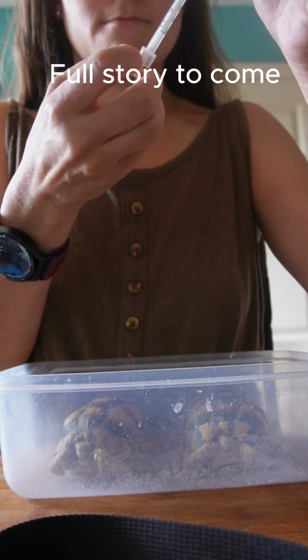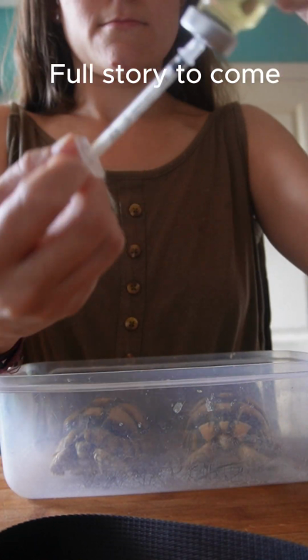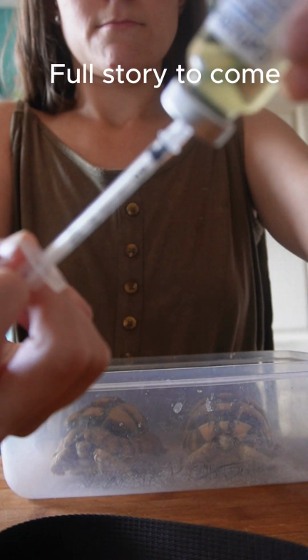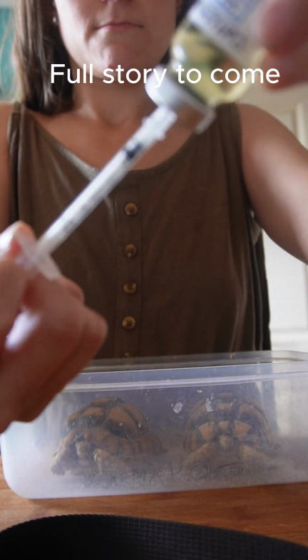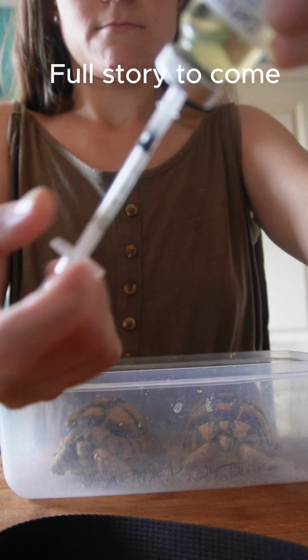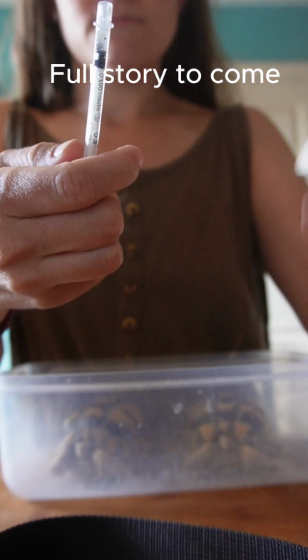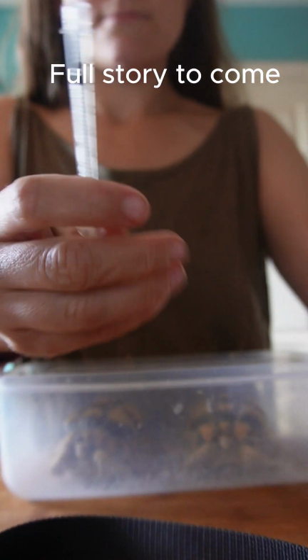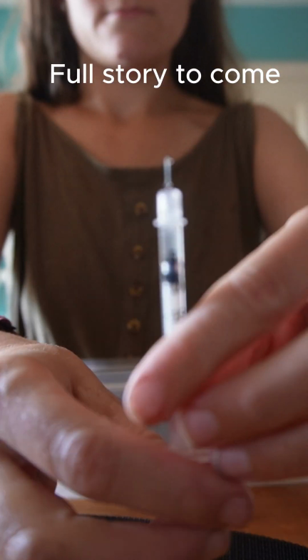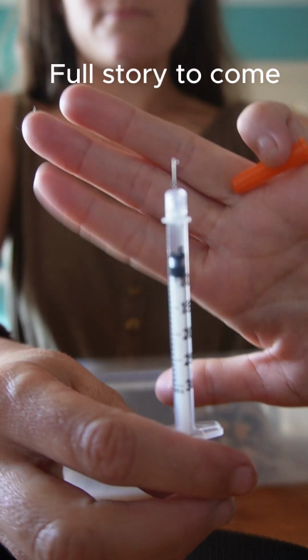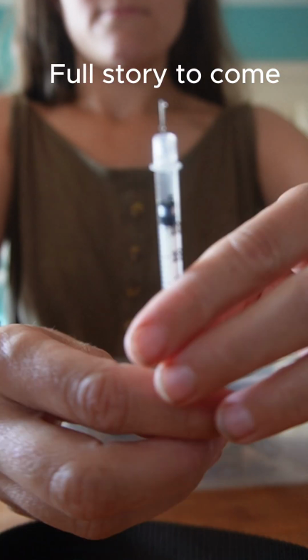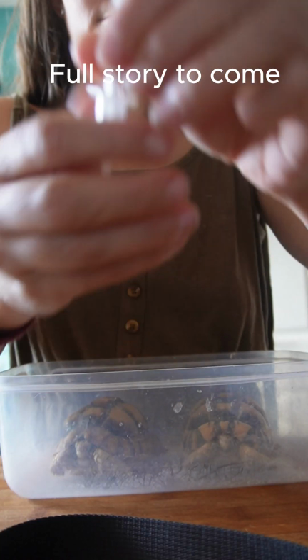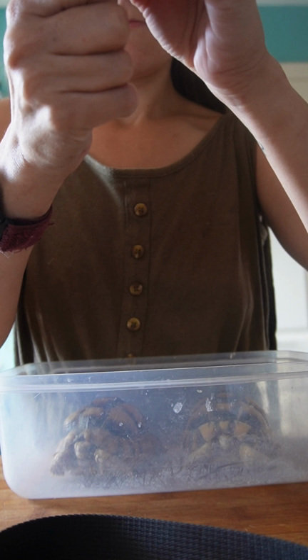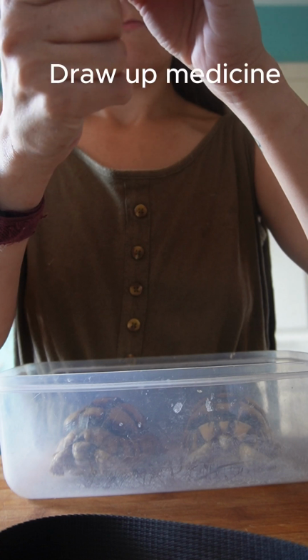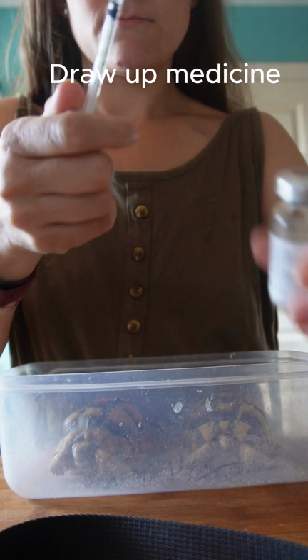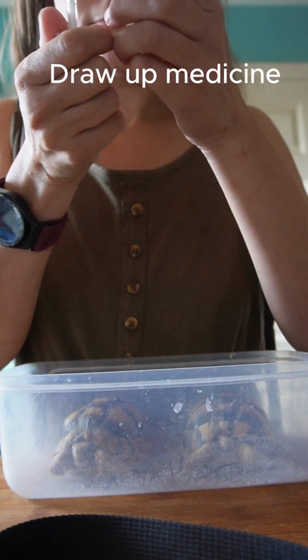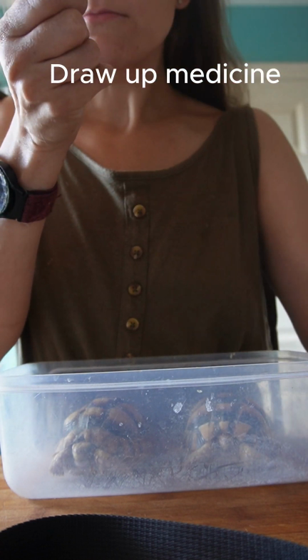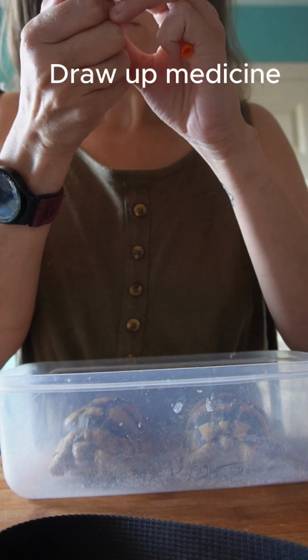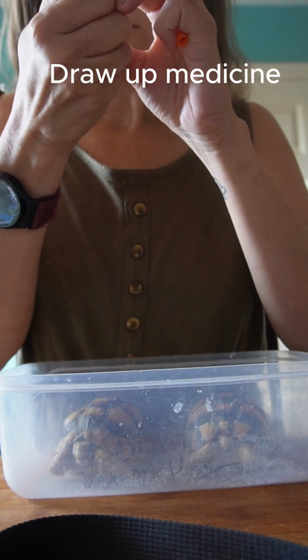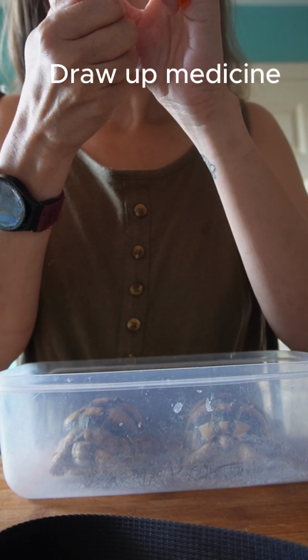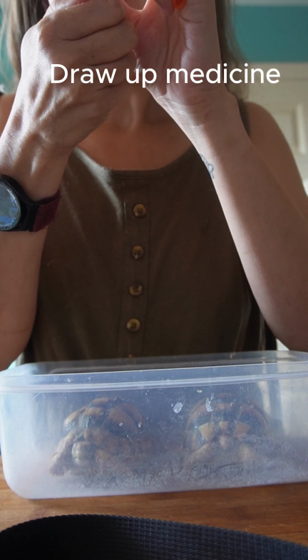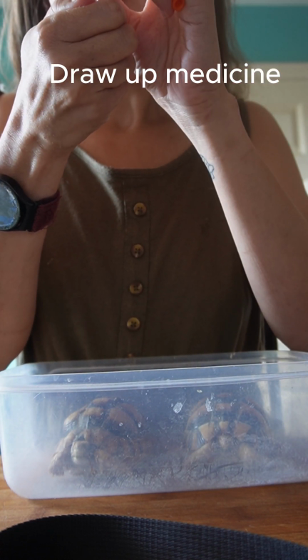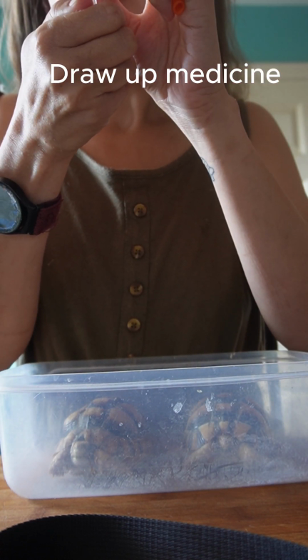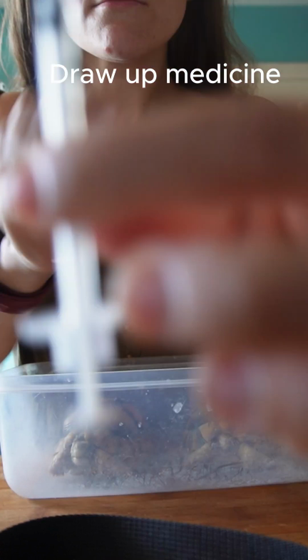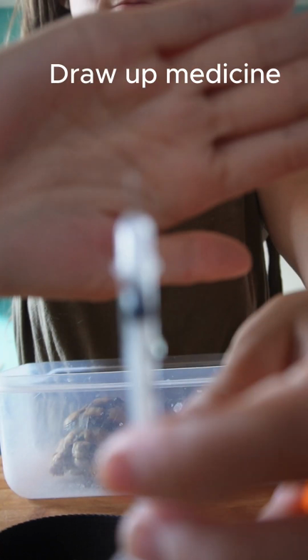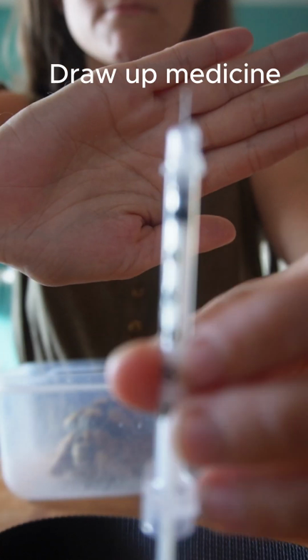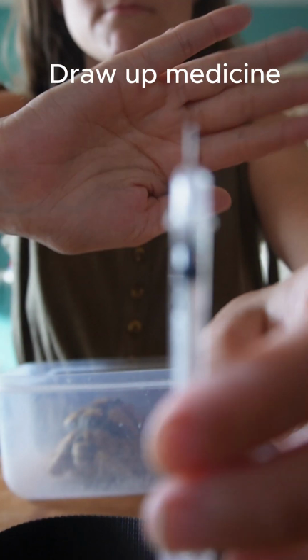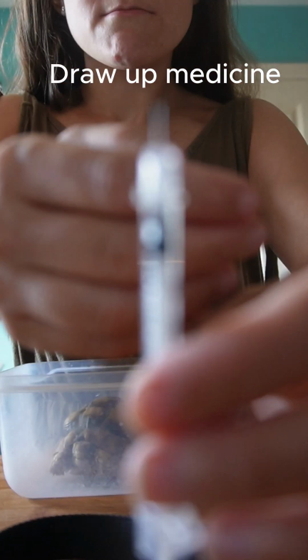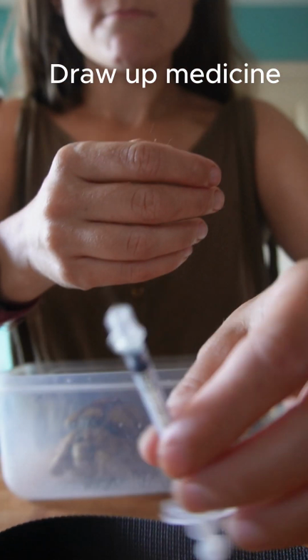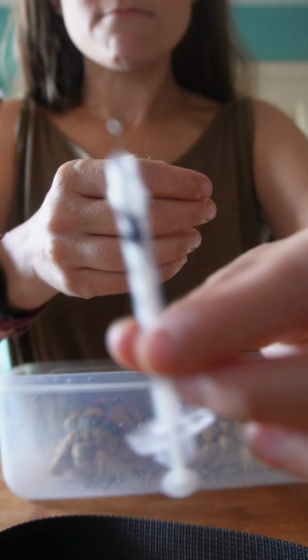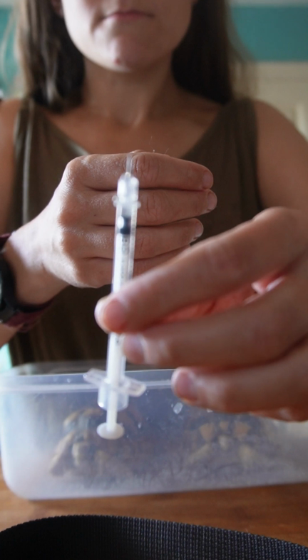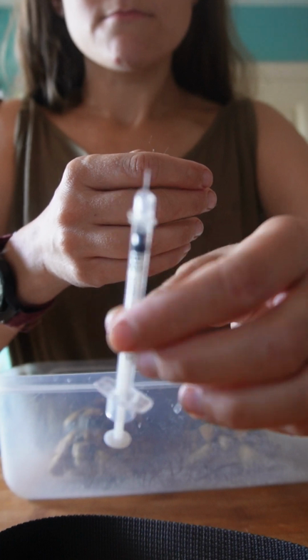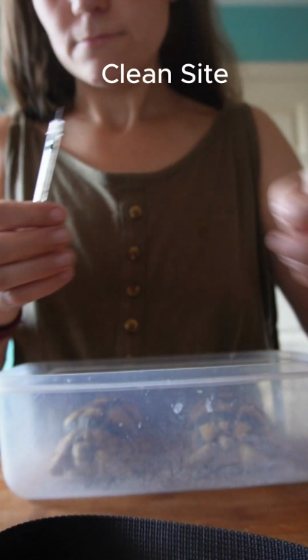But right now we're going to draw up their antibiotics, making sure that the needle is primed and we've got the correct amount, as it's a really tiny amount as you can see.